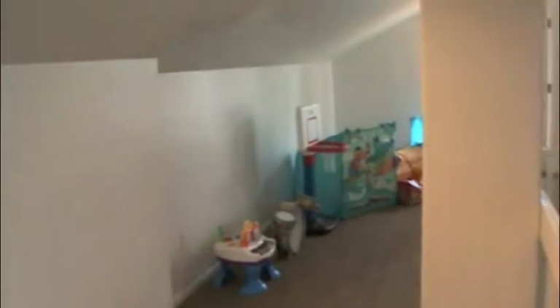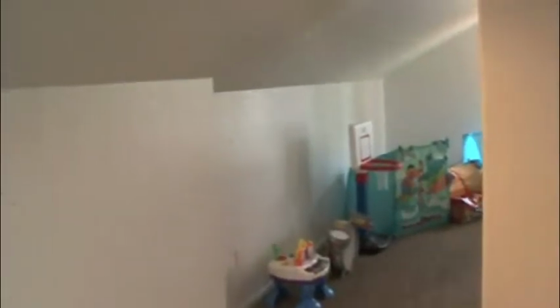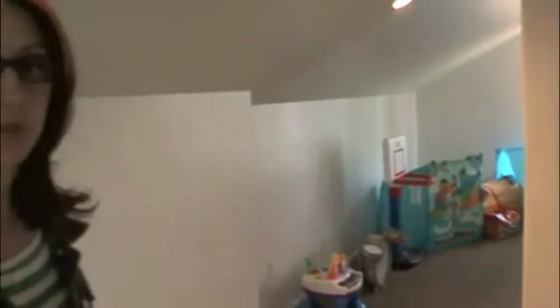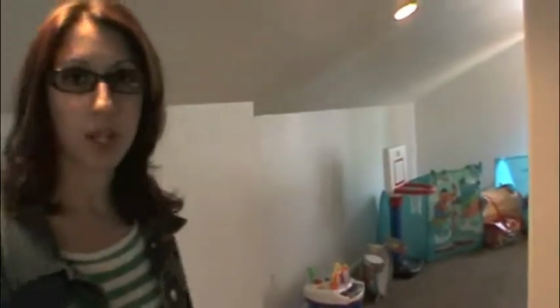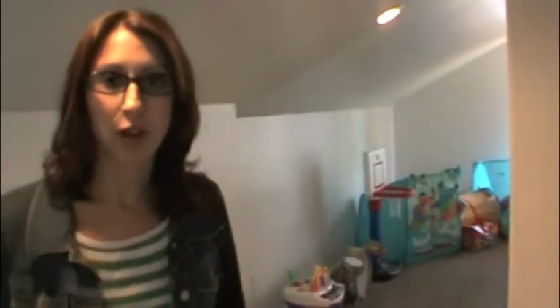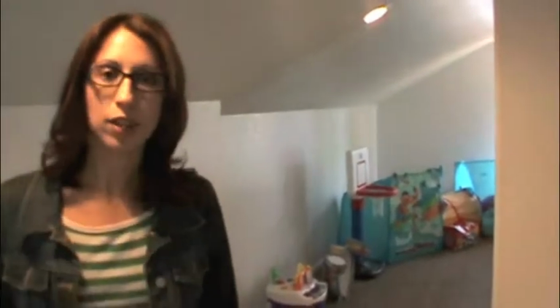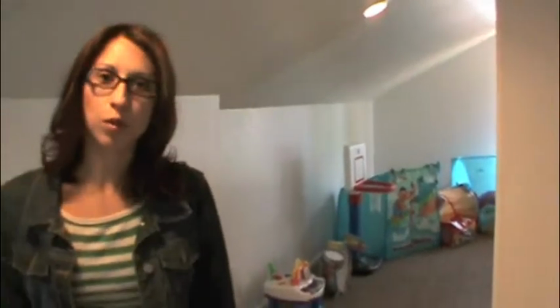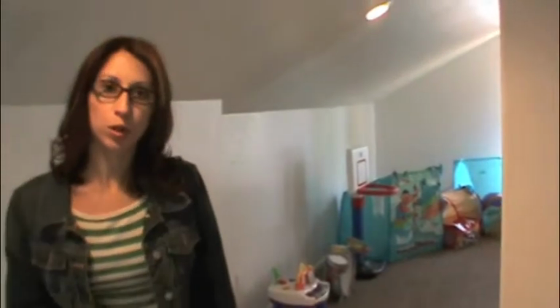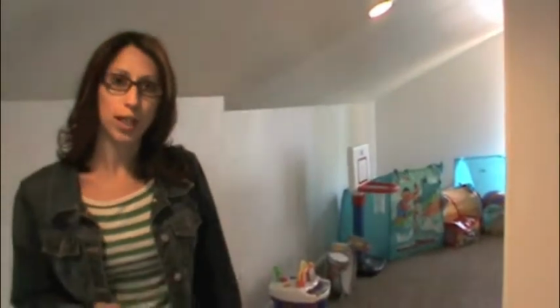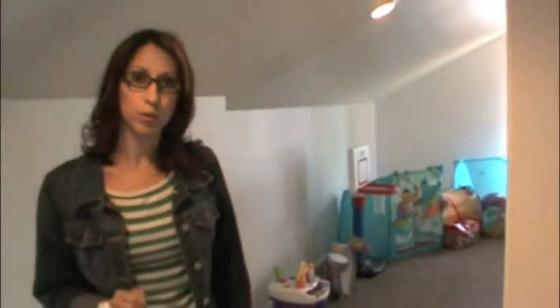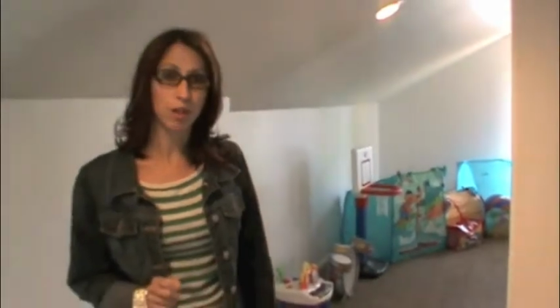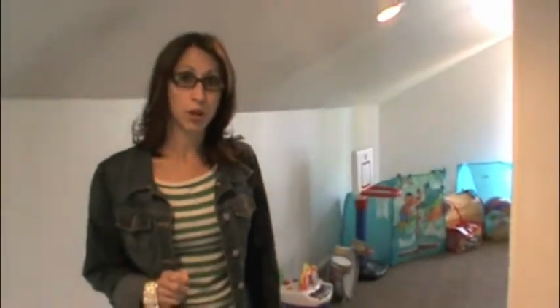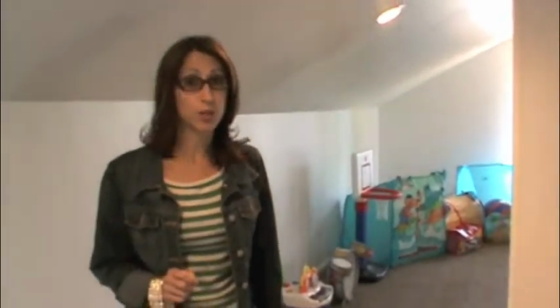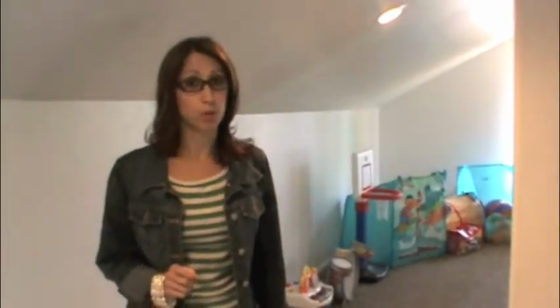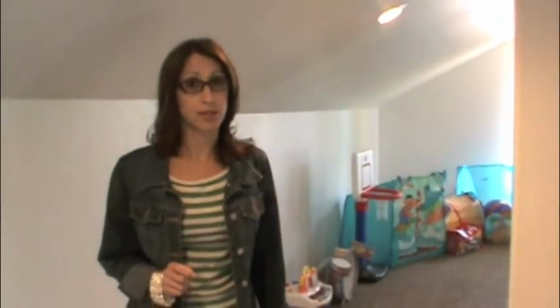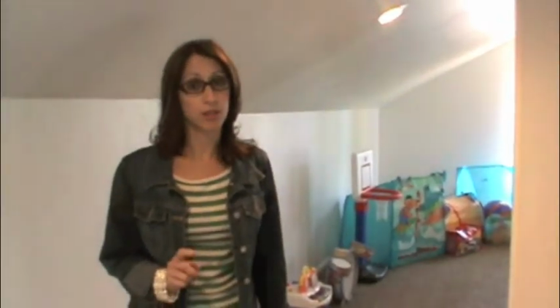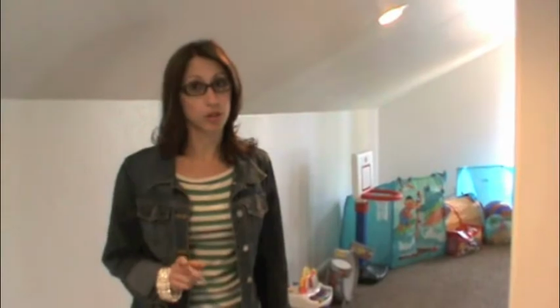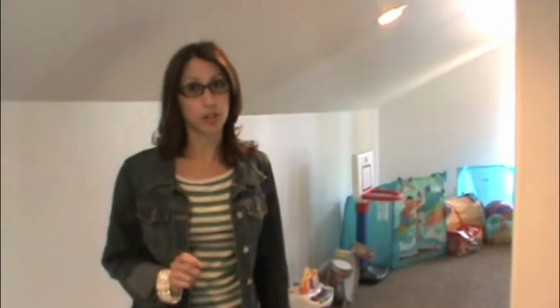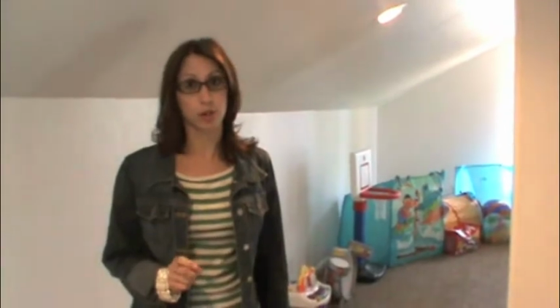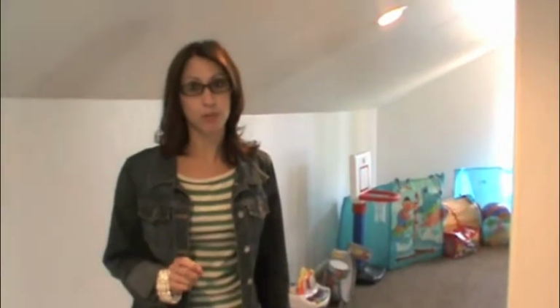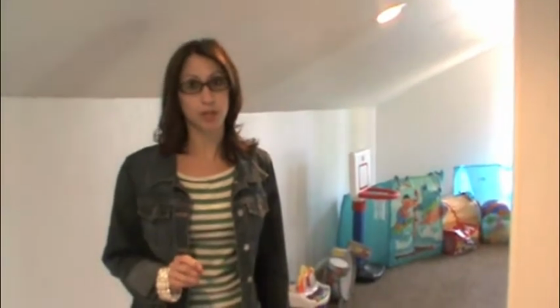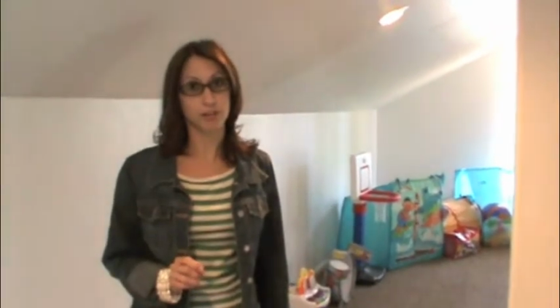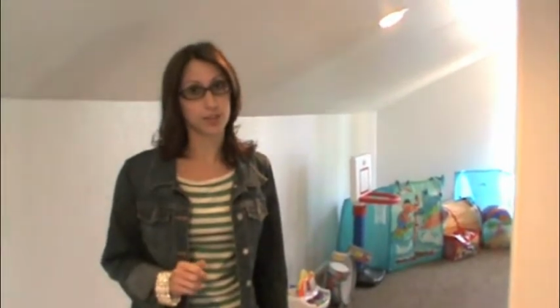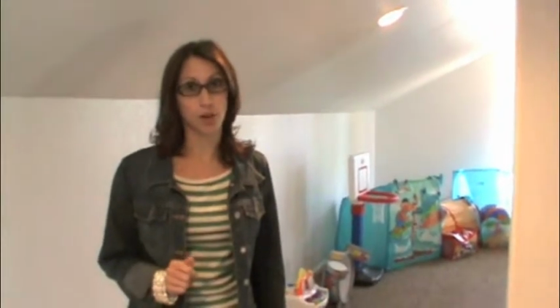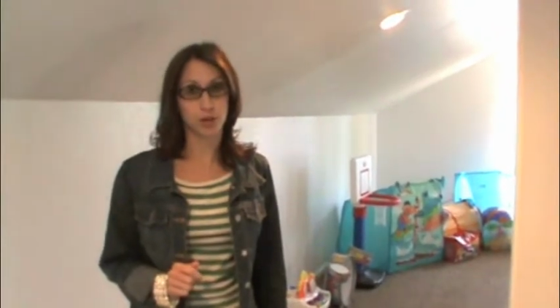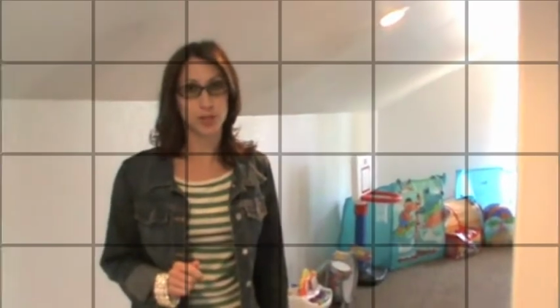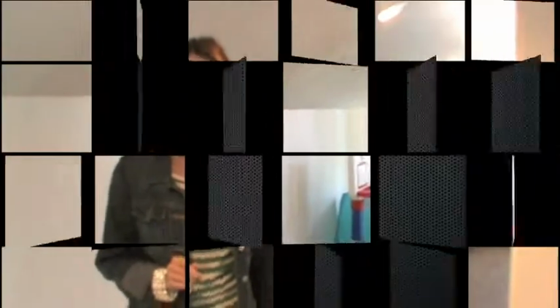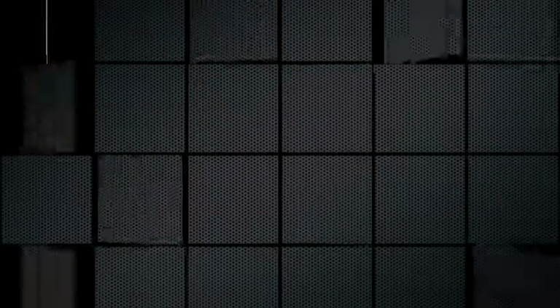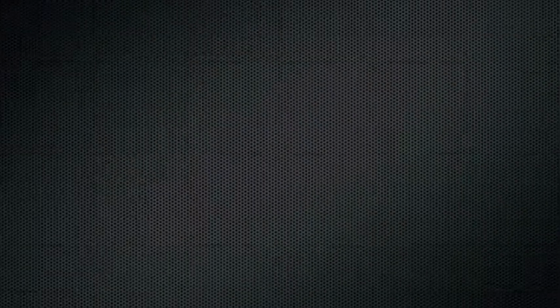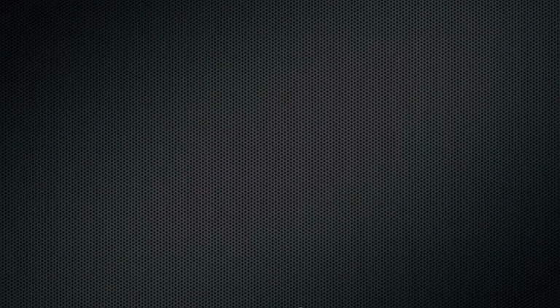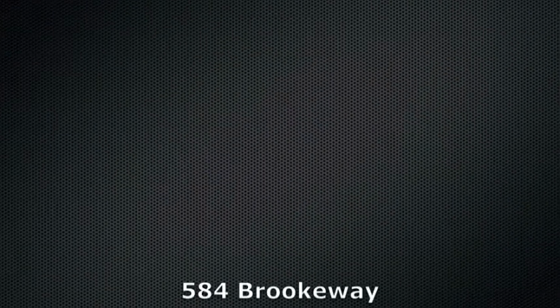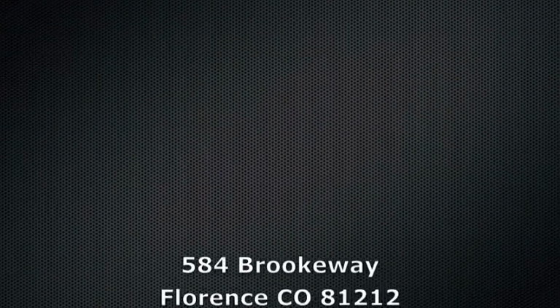So, very nice — beautiful. 584 Brookway in Florence, Colorado. This one won't last long. You're on our channel, you're on our website — you know how to find us. Call the Currie Muse team today. Thank you.